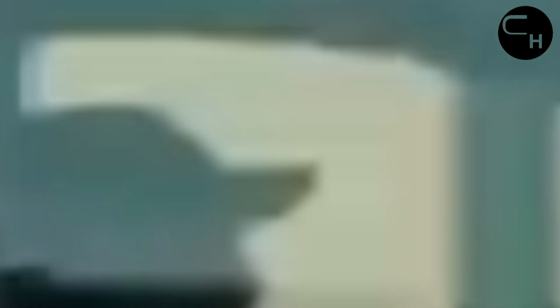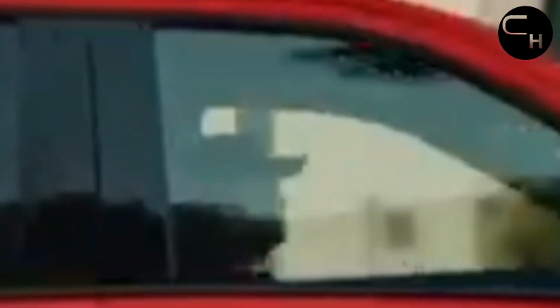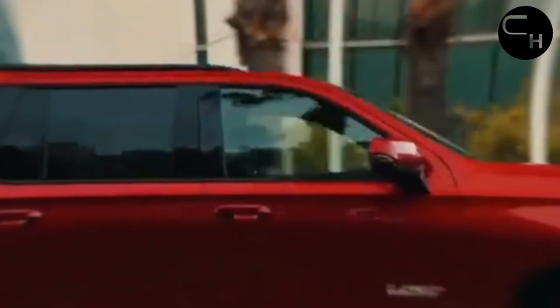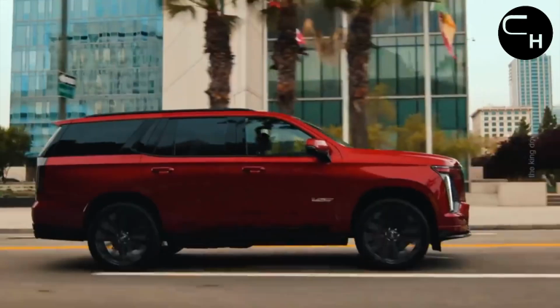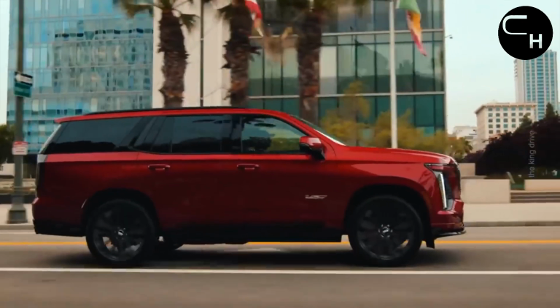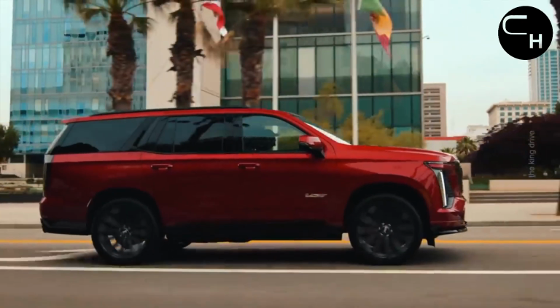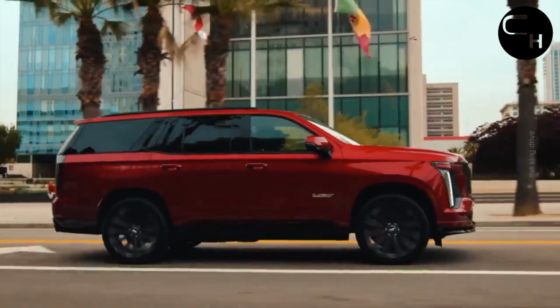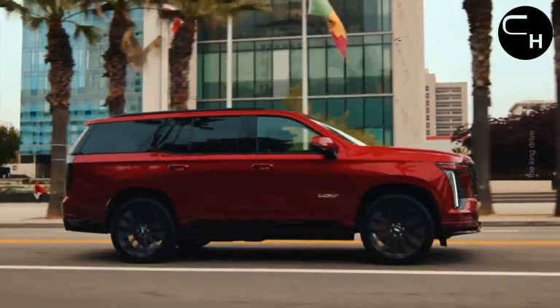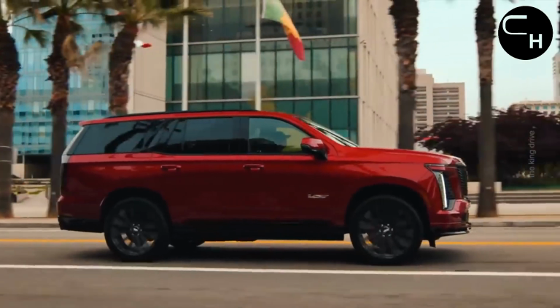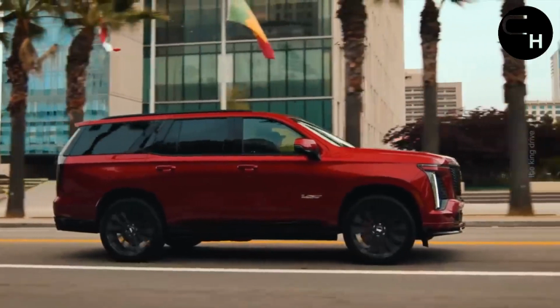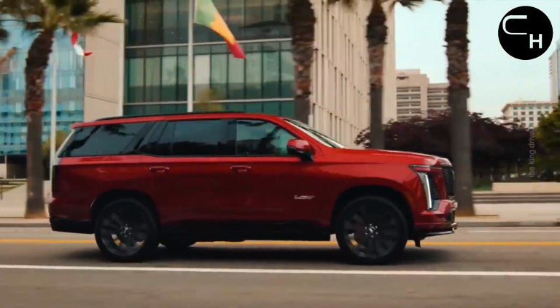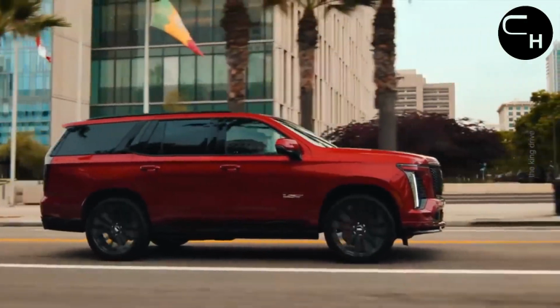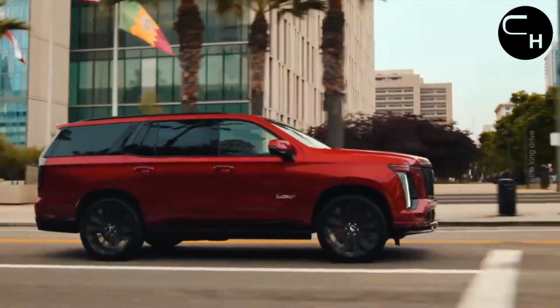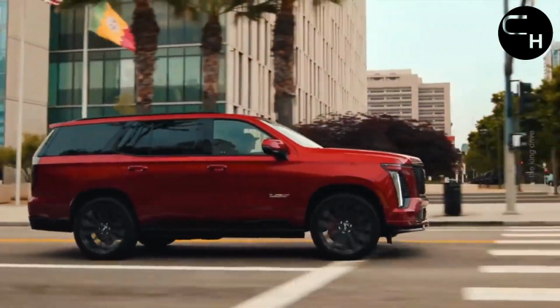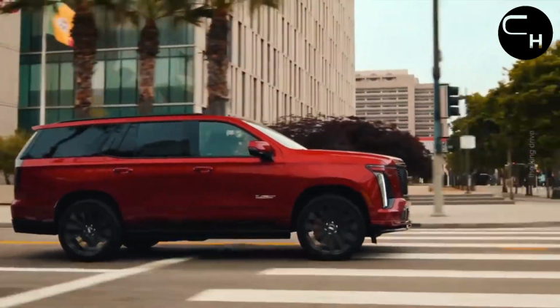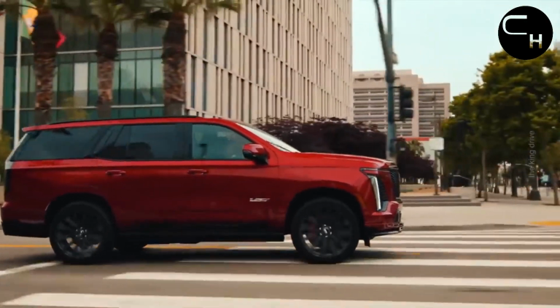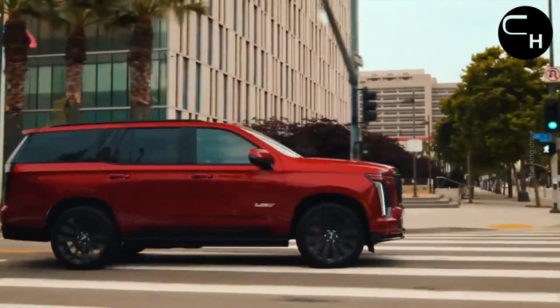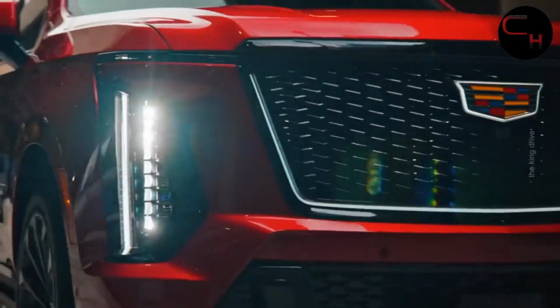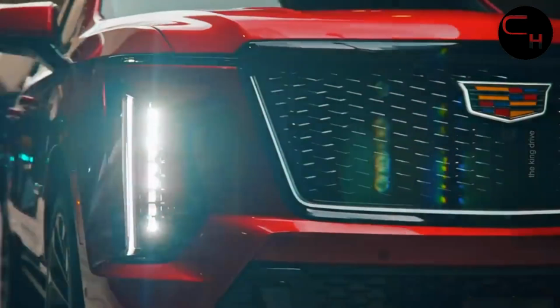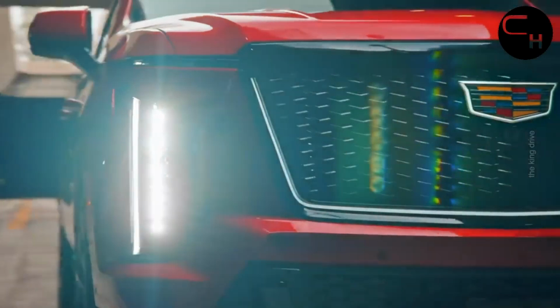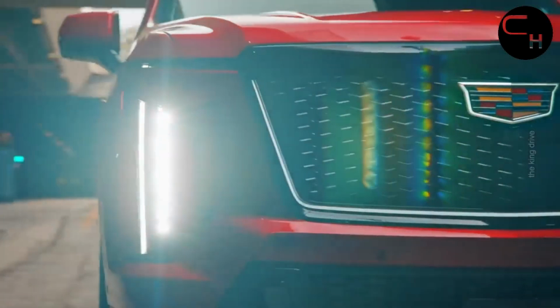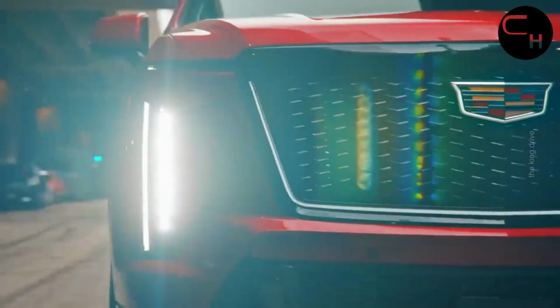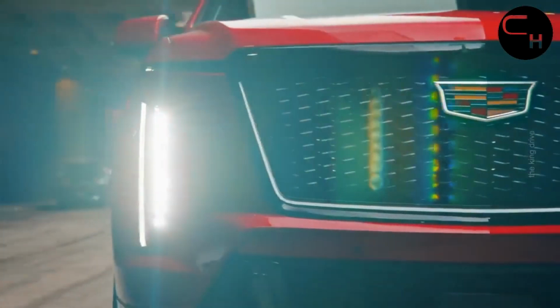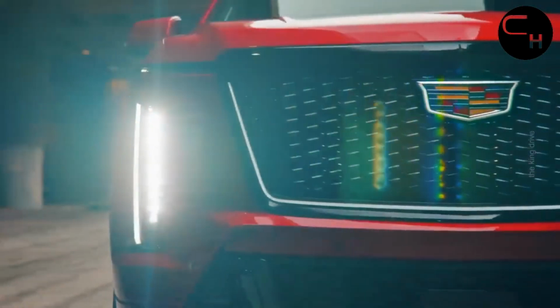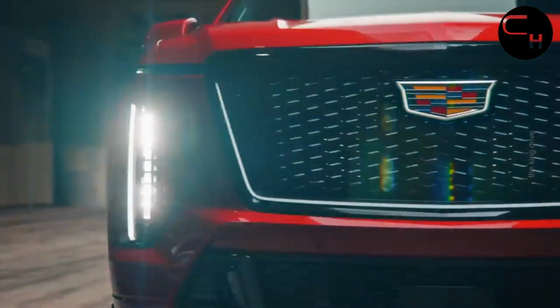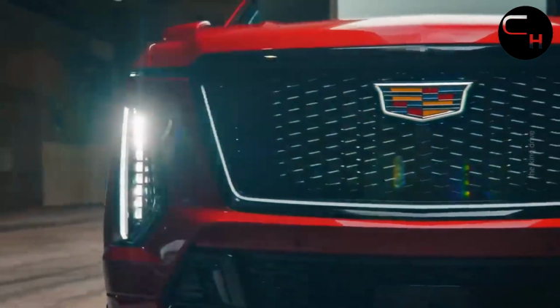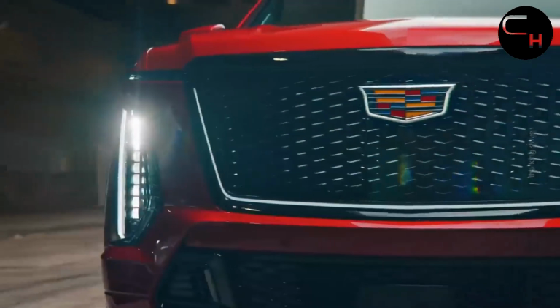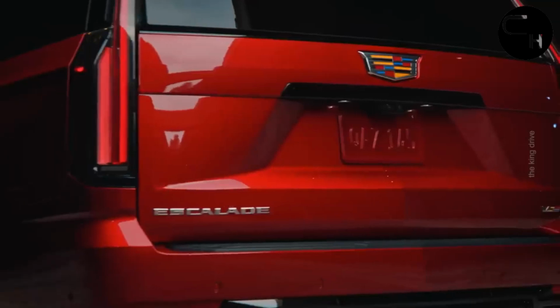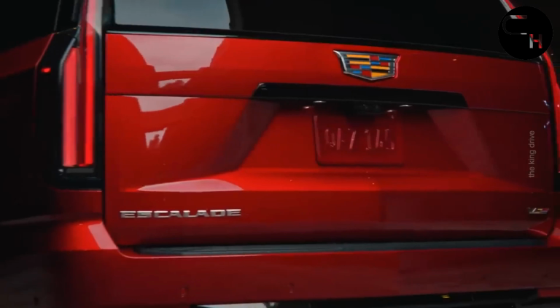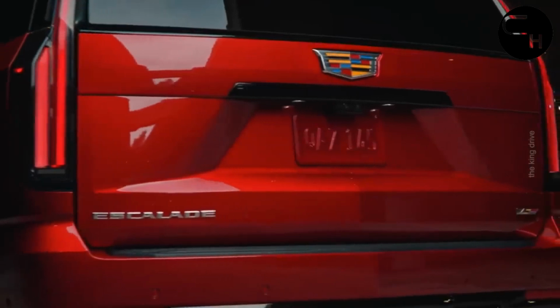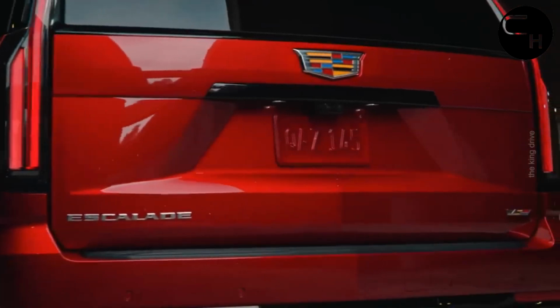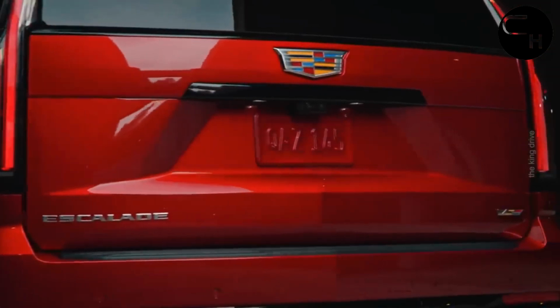Whether you choose the standard Escalade or the extended wheelbase Escalade ESV, both are available with this powerhouse engine.